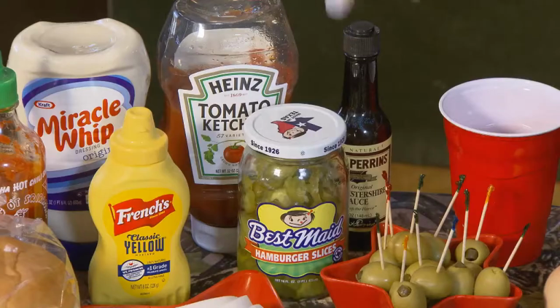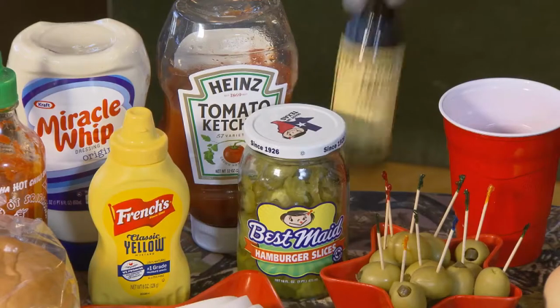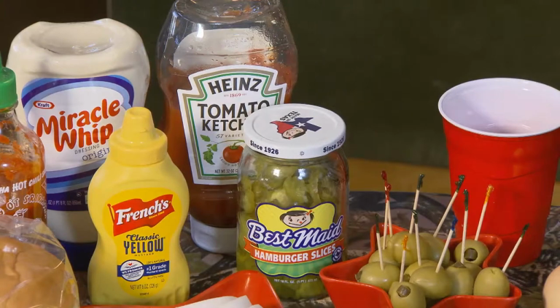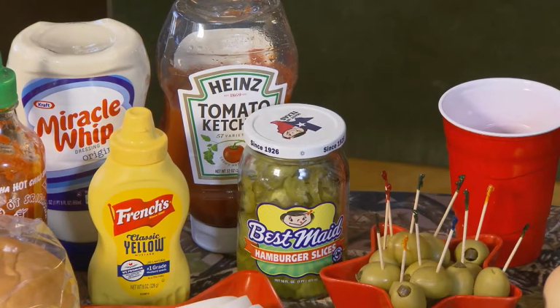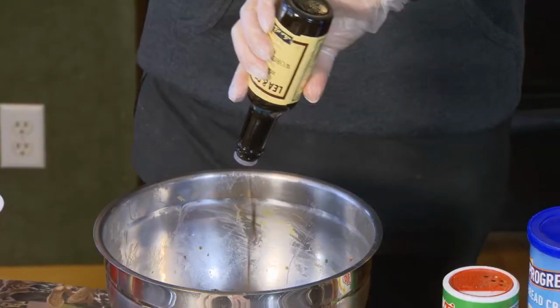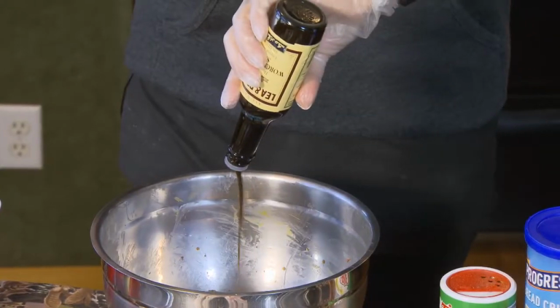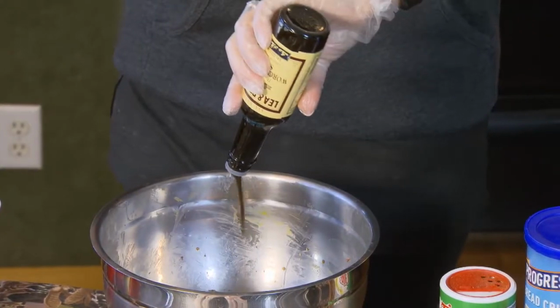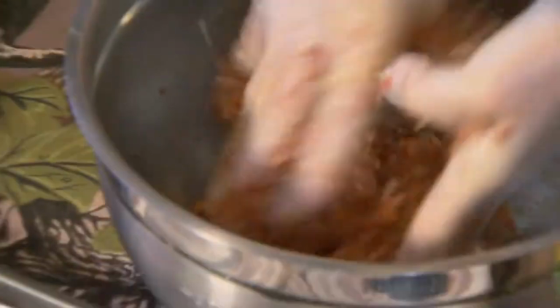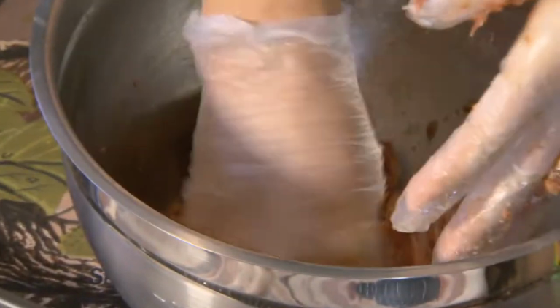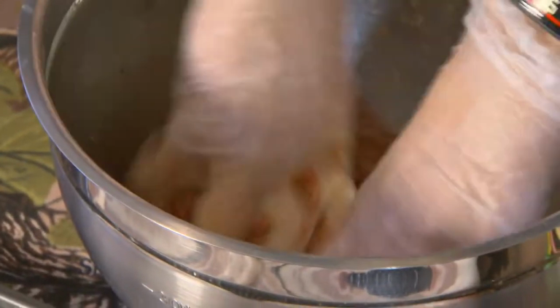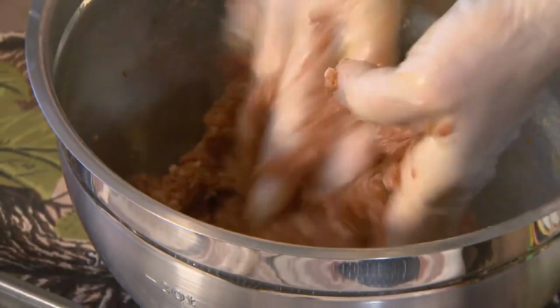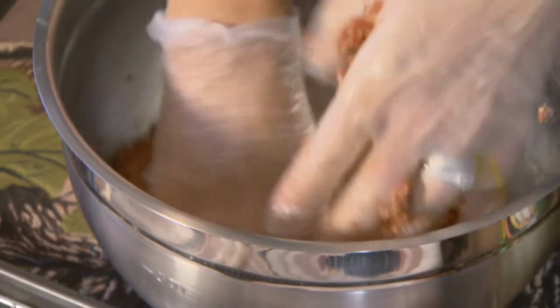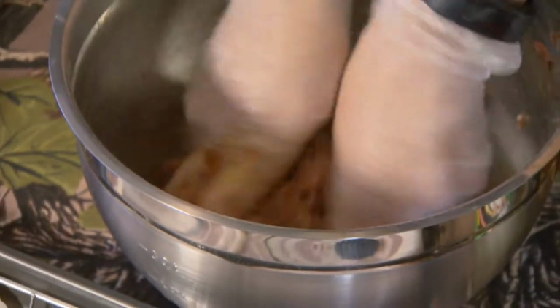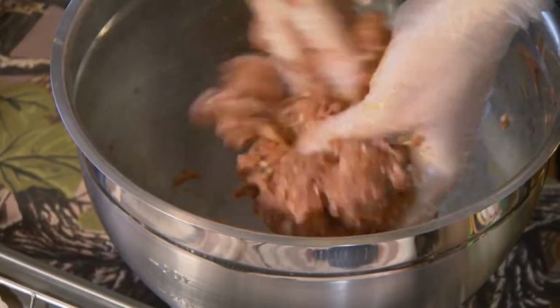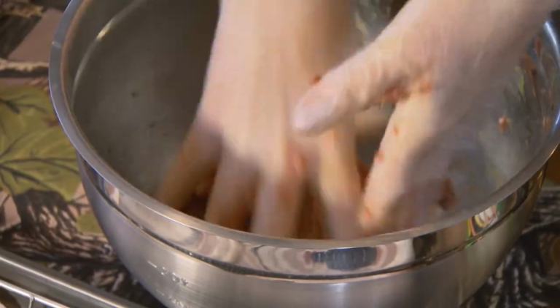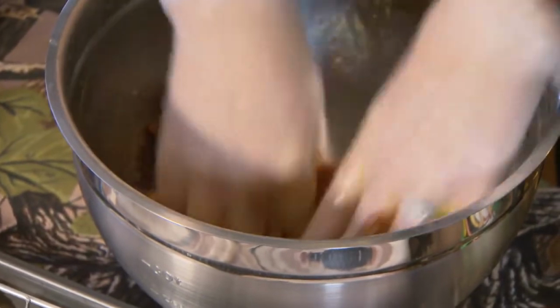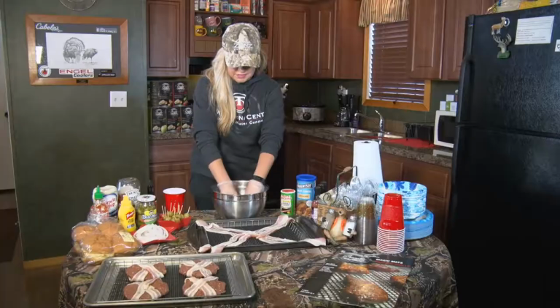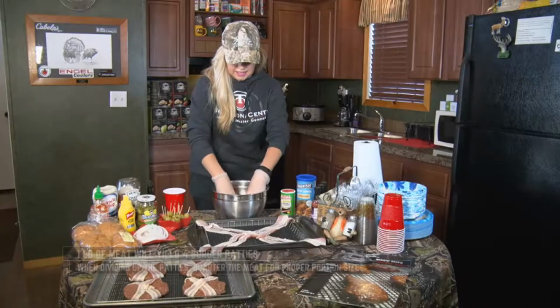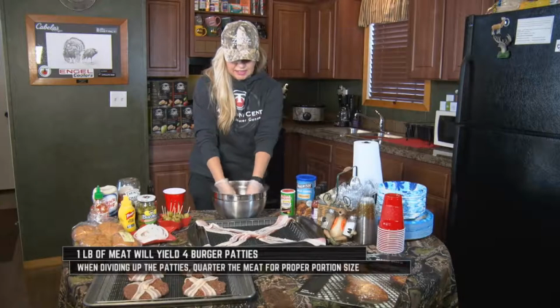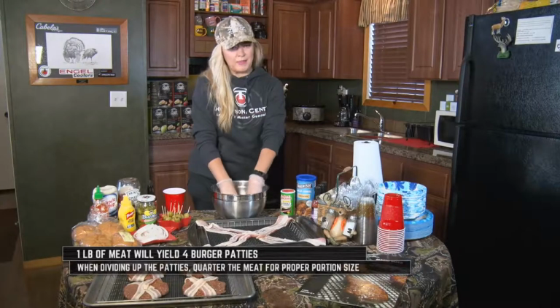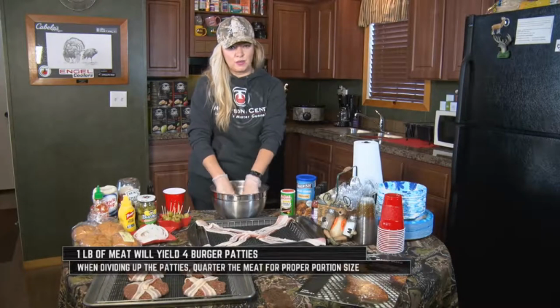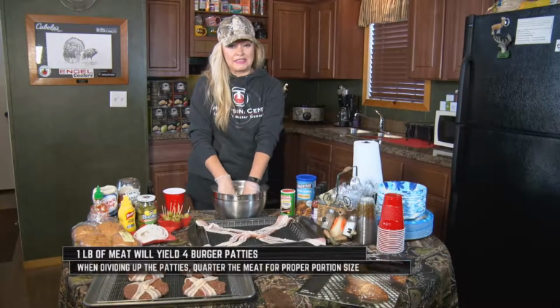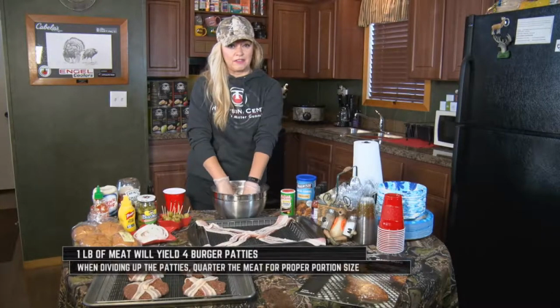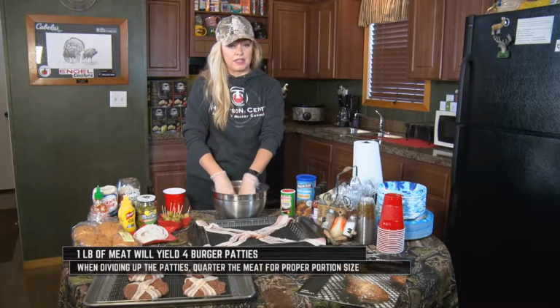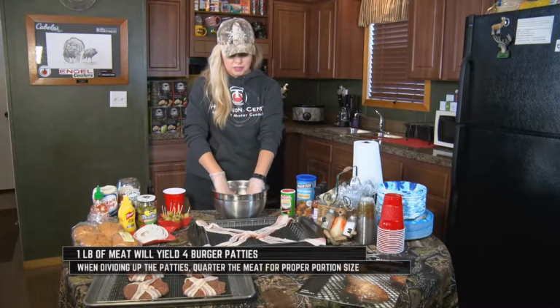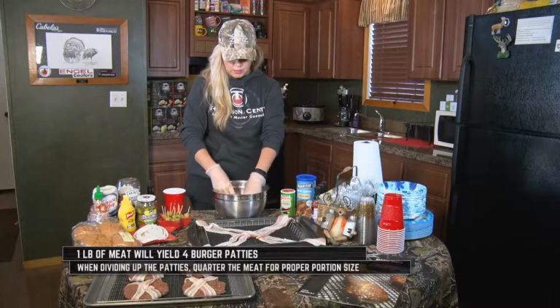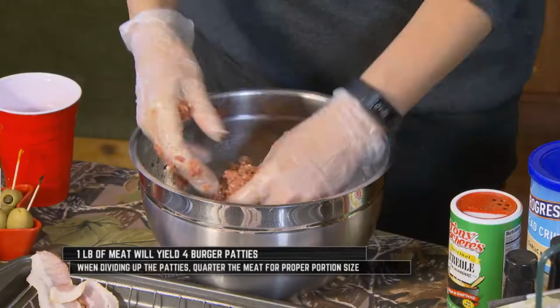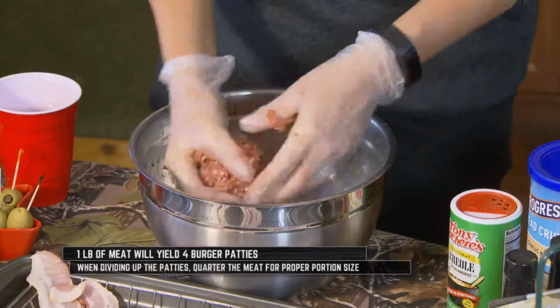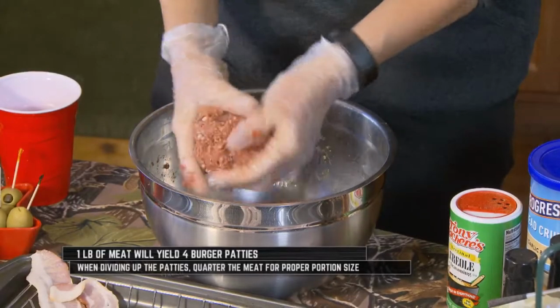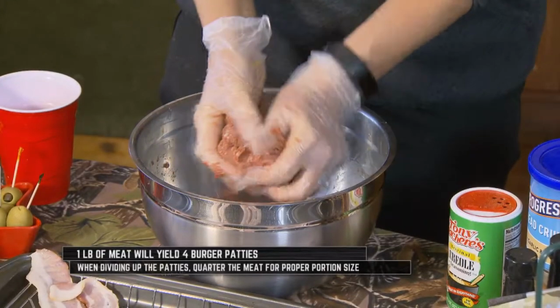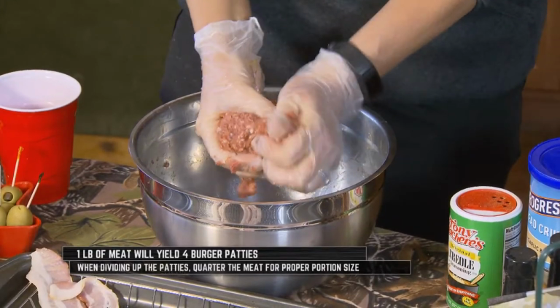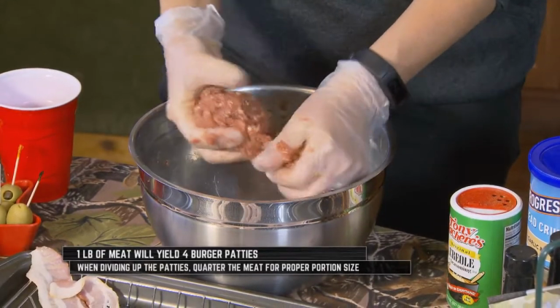A little bit of mustard, and then Worcestershire sauce — about two tablespoons. You want to just mix all the ingredients together, just like this. About one pound will yield about four hamburgers, so you just quarter it.